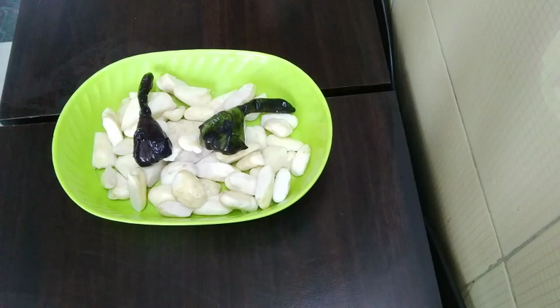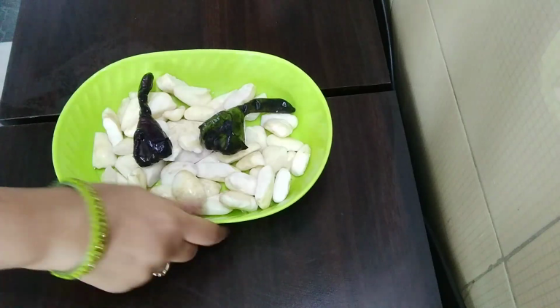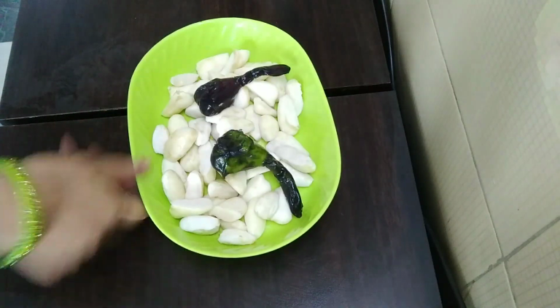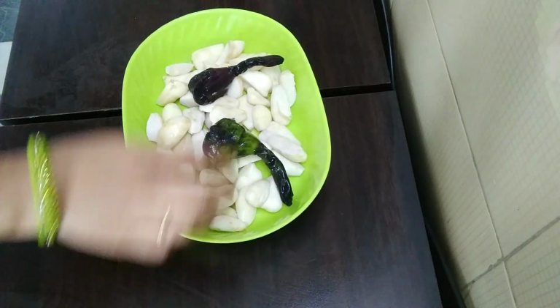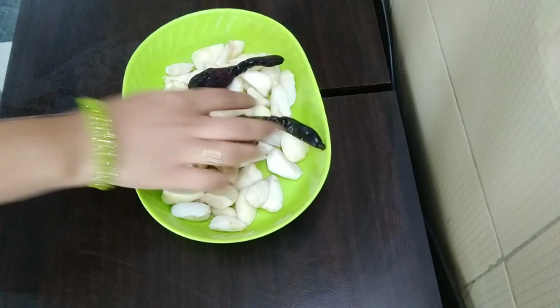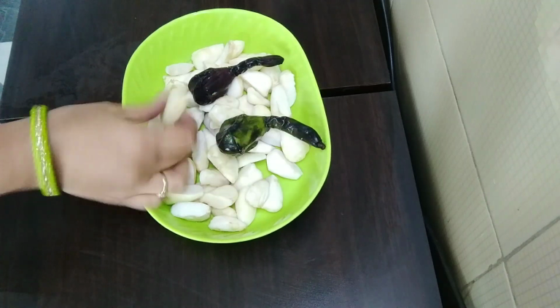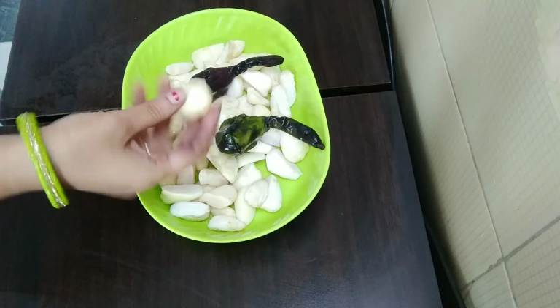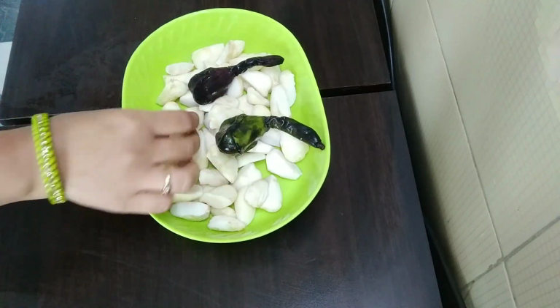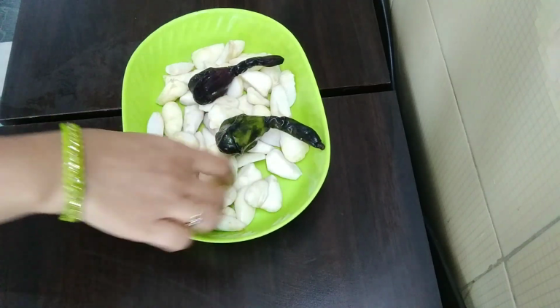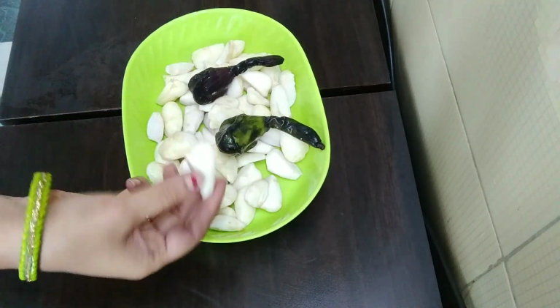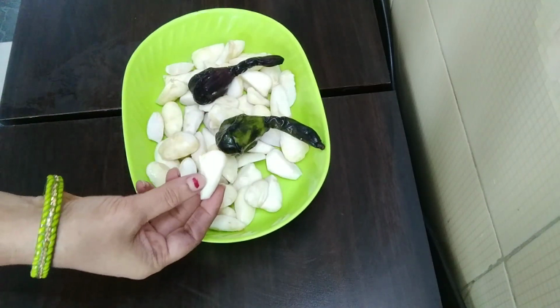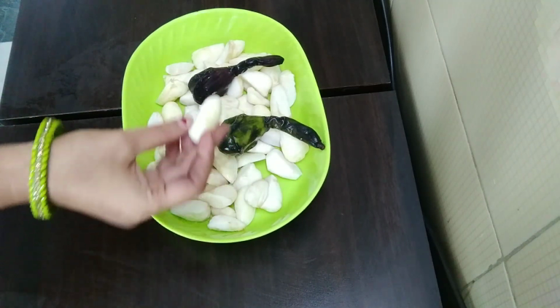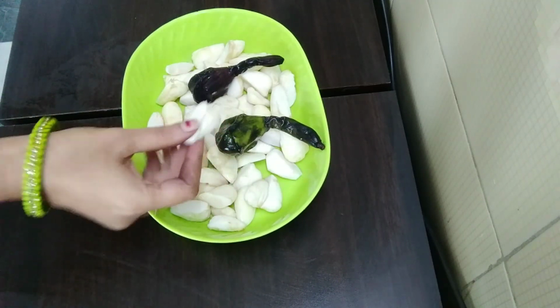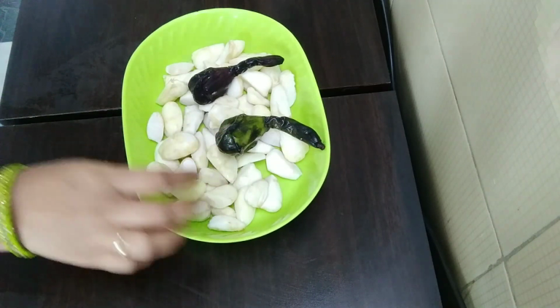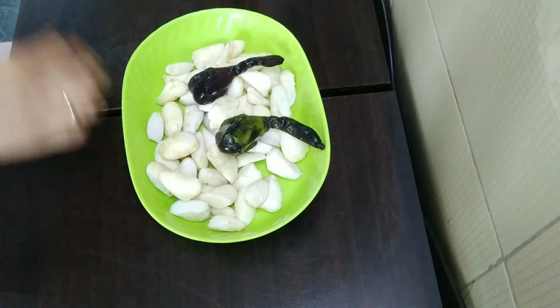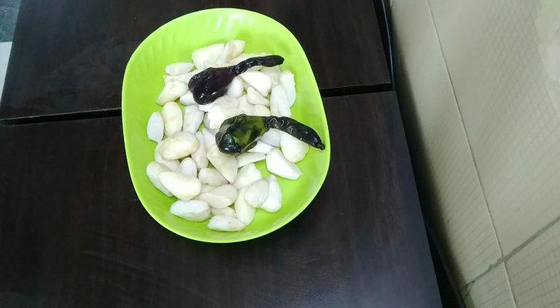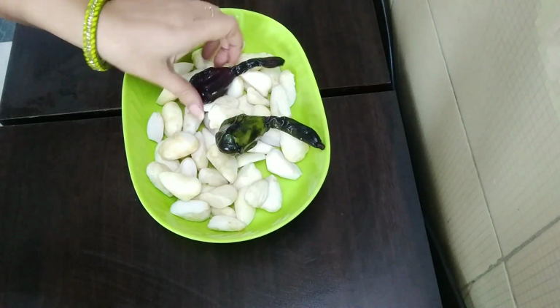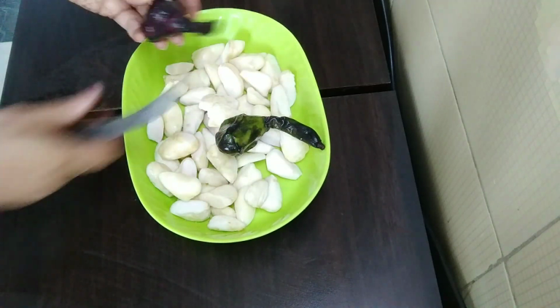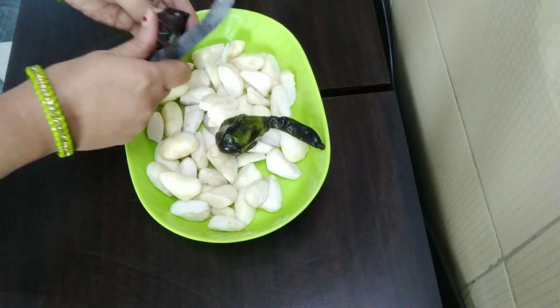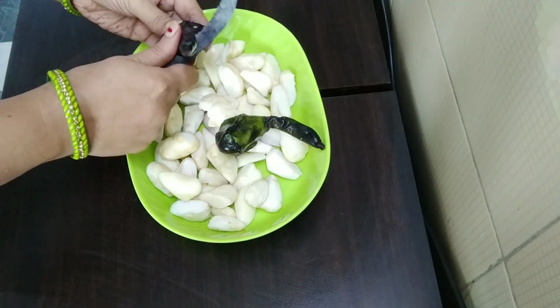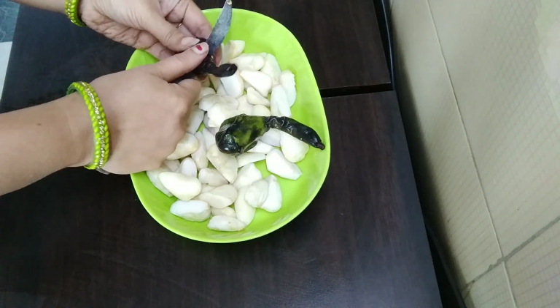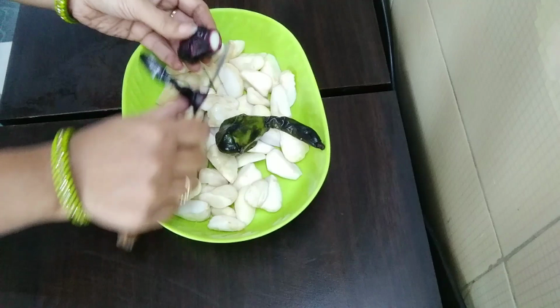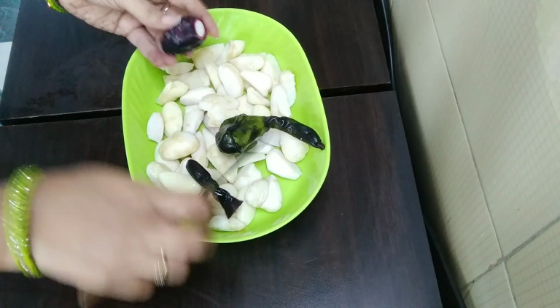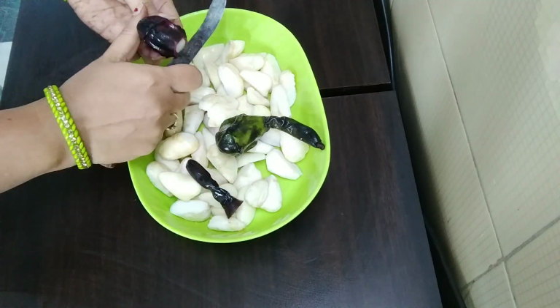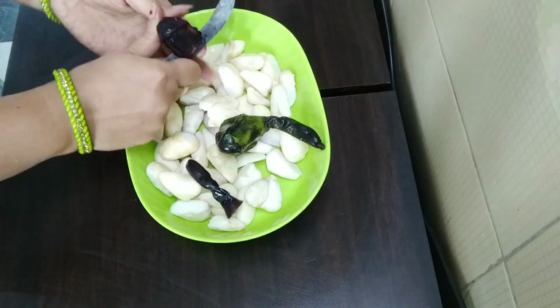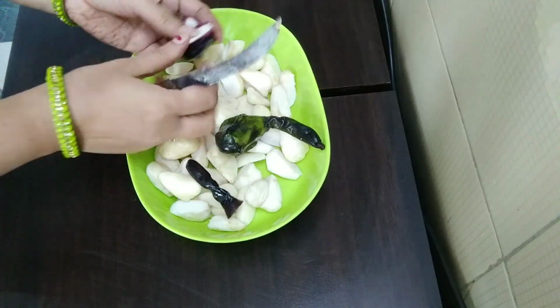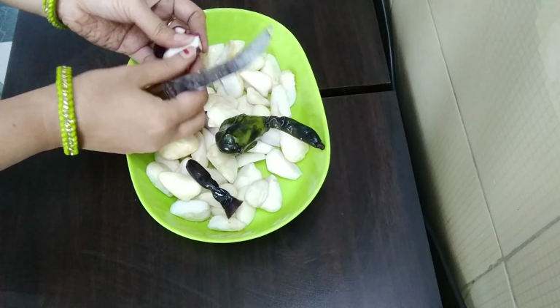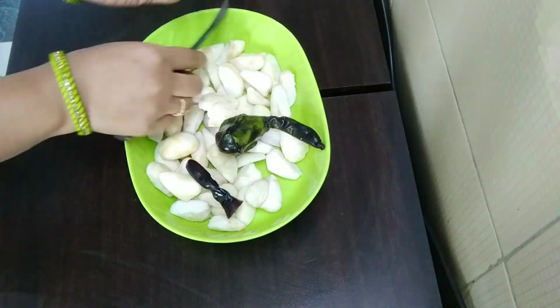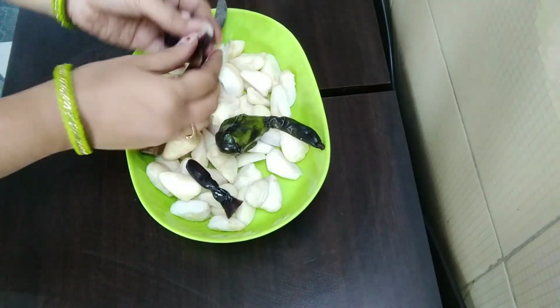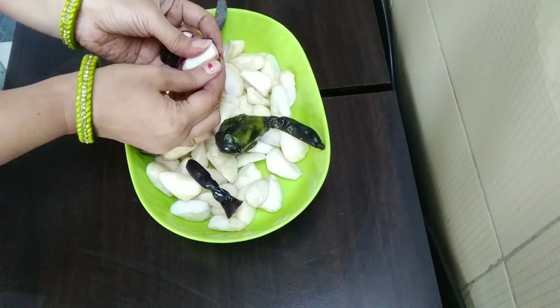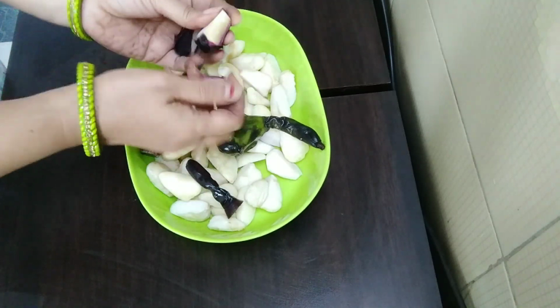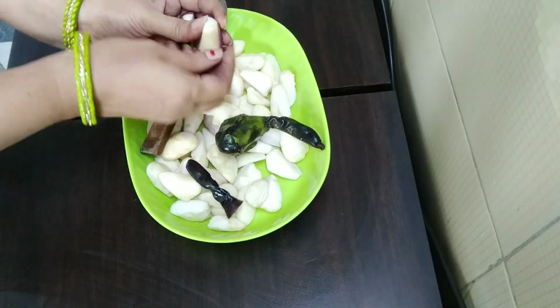I have taken half a kilo of singhaara and cut it. I will cut it from behind — I will tell you how easy it is. We will cut it in half and then remove the shell by hand.